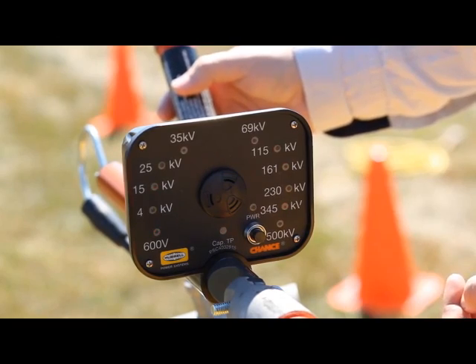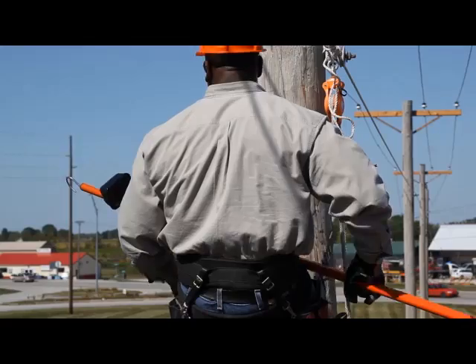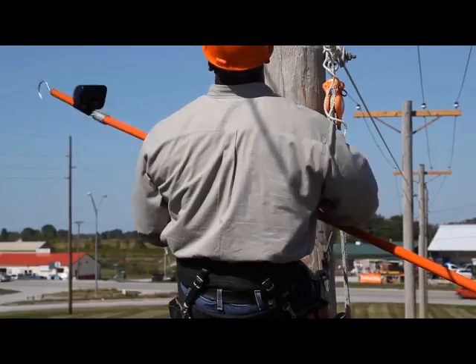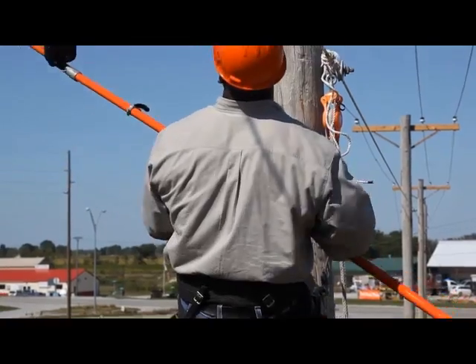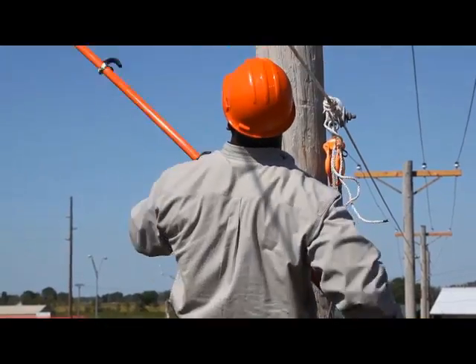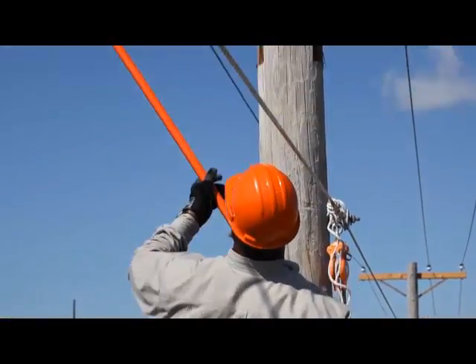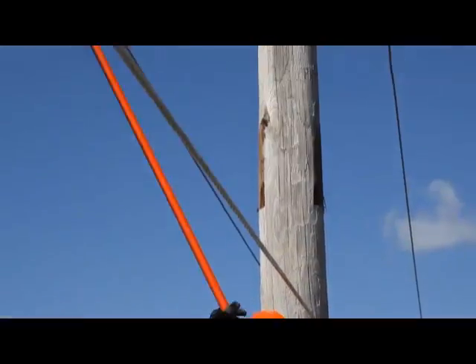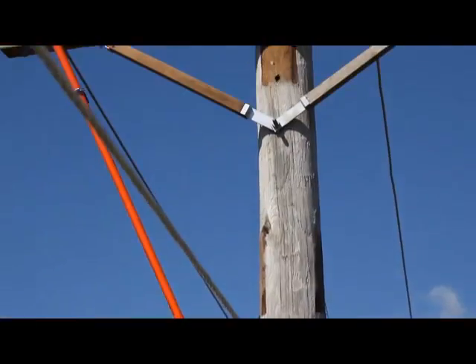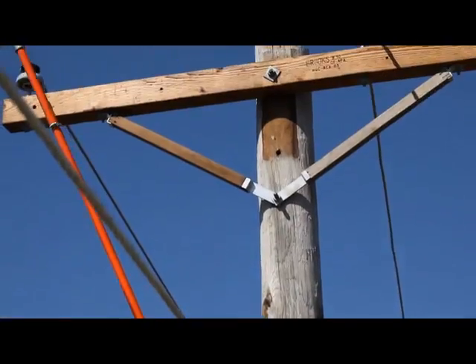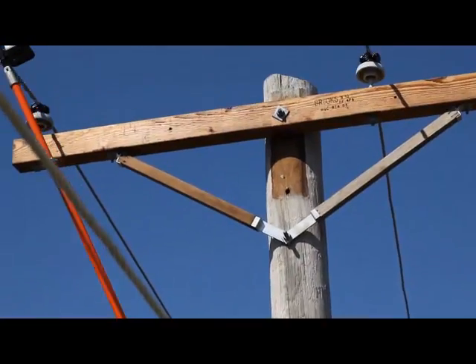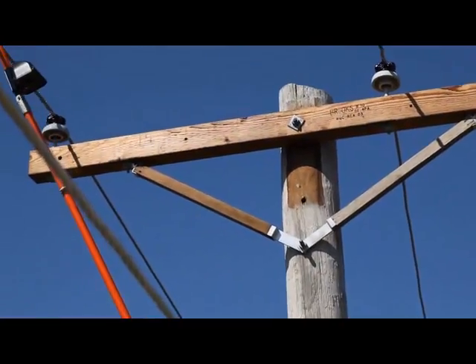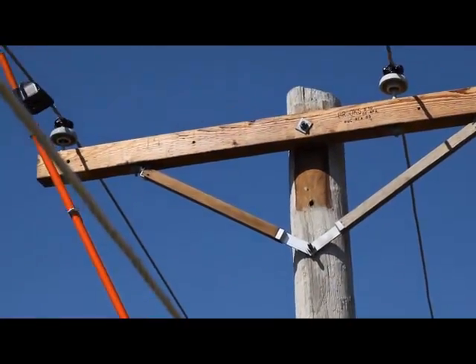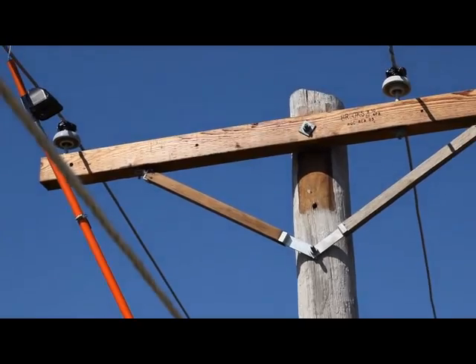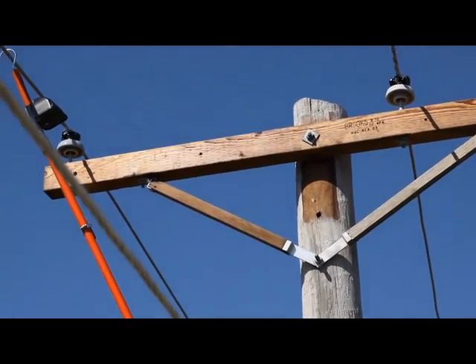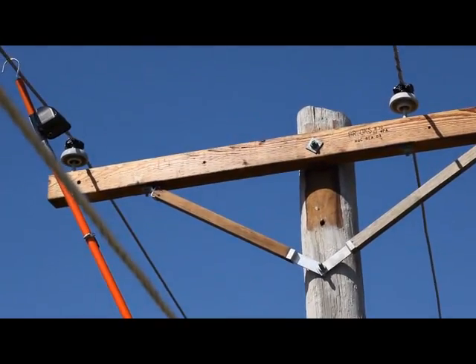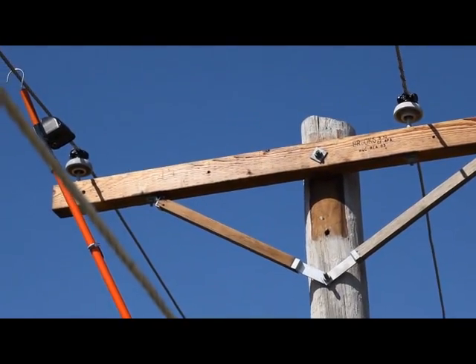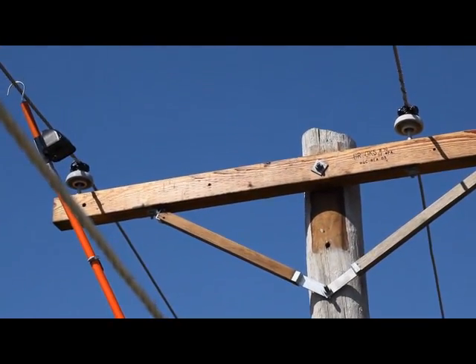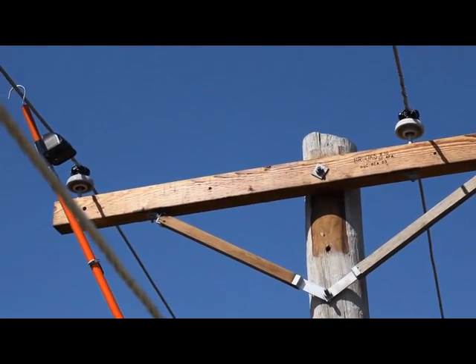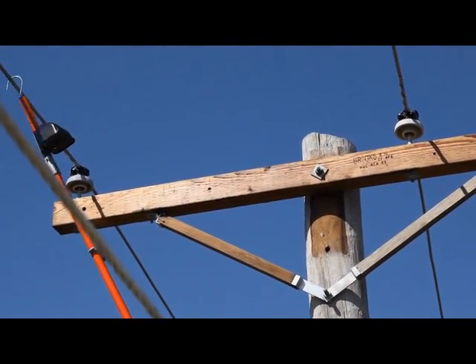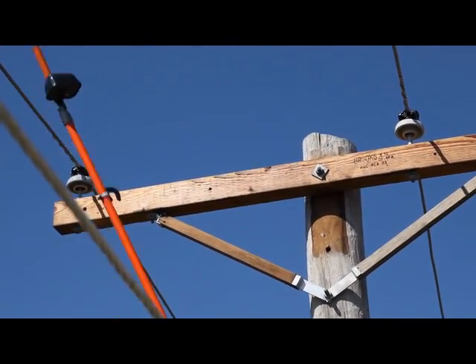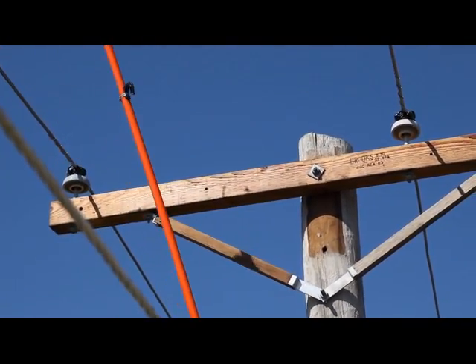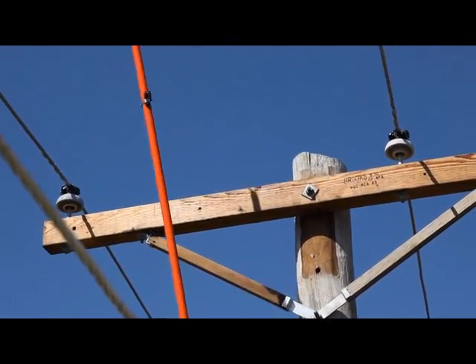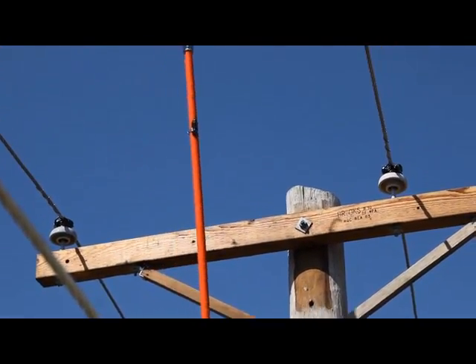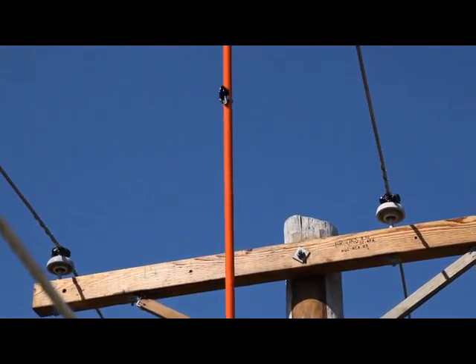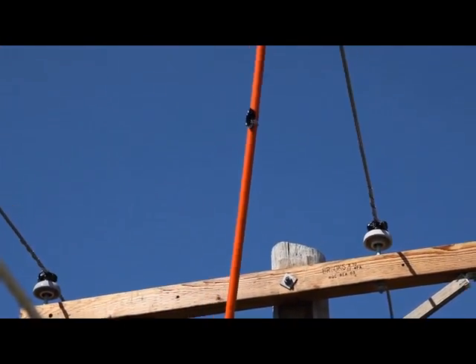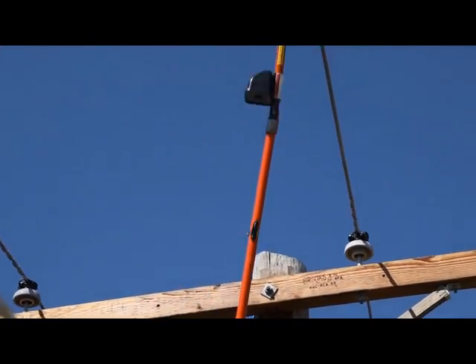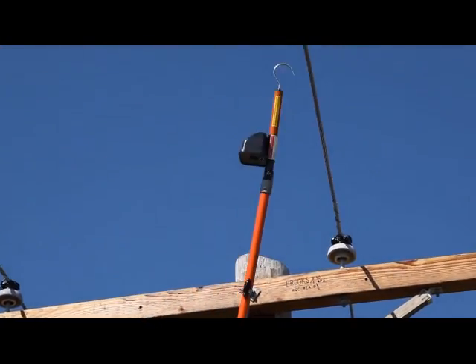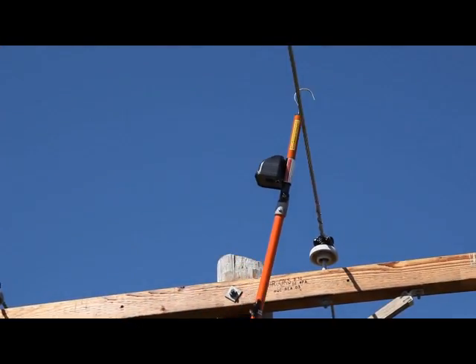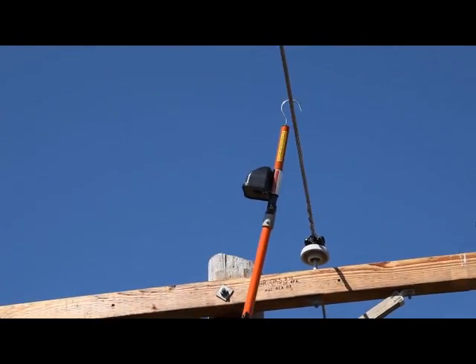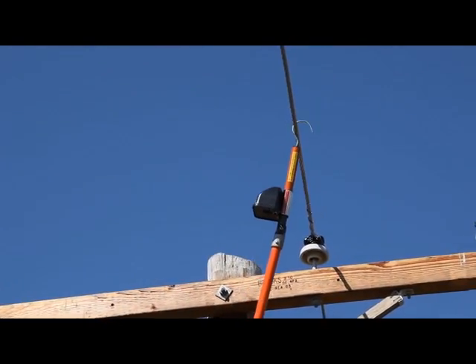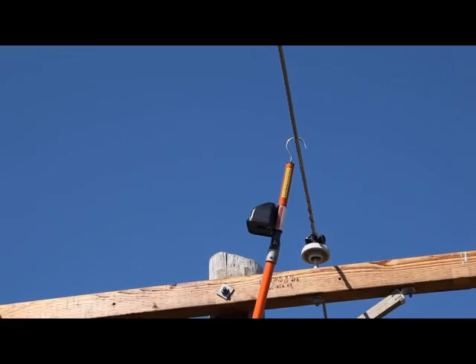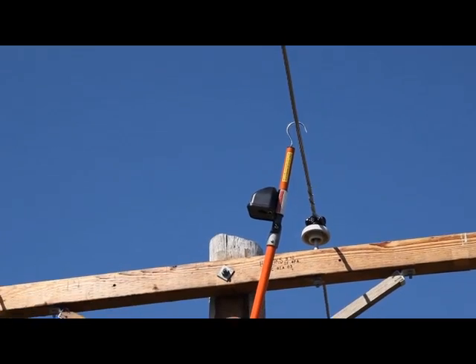The lineman tests each phase to make sure the line has been cleared. Notice that the unit is mounted on the hot stick to maintain proper clearance as though the line were energized.